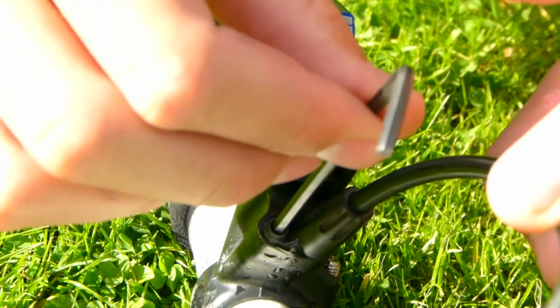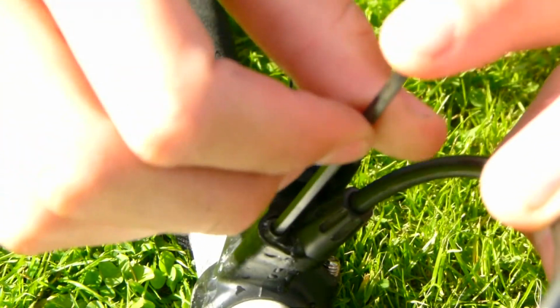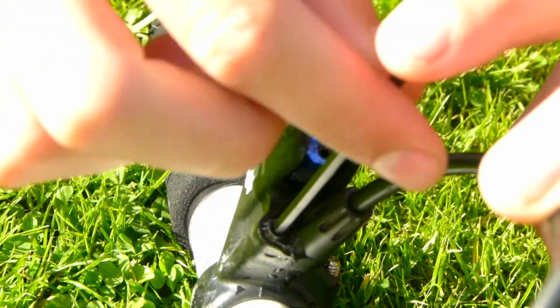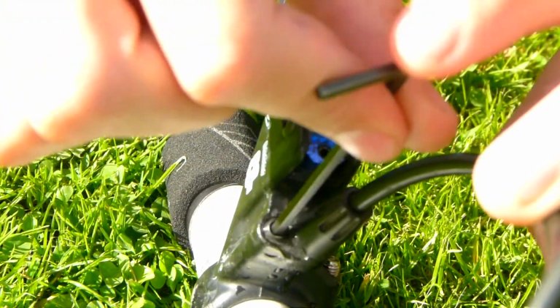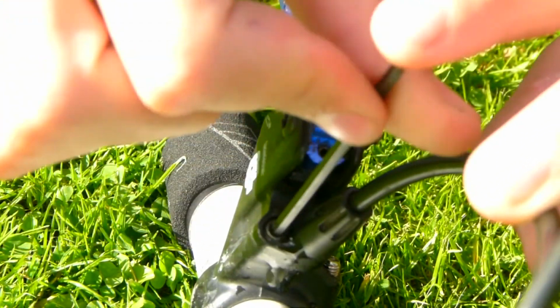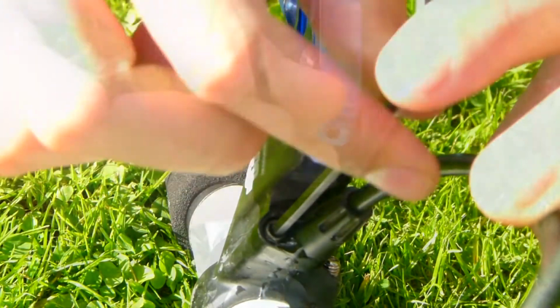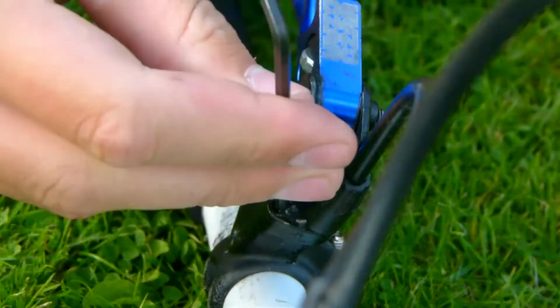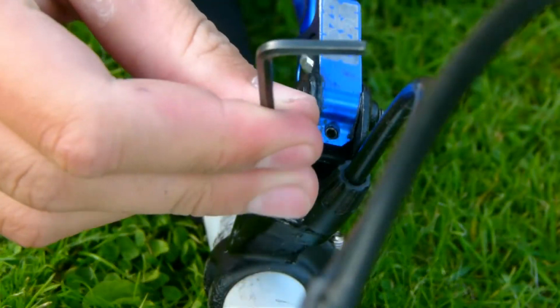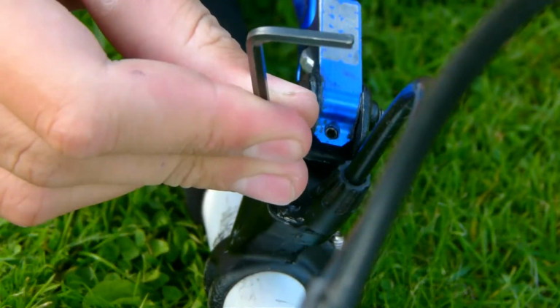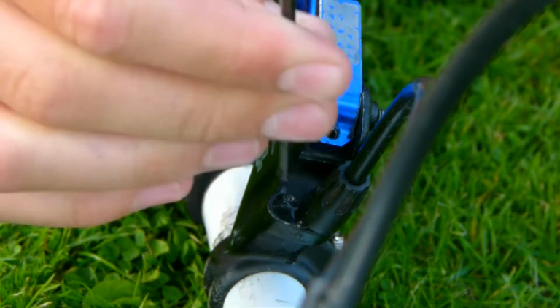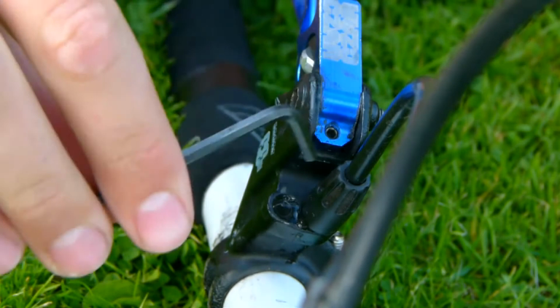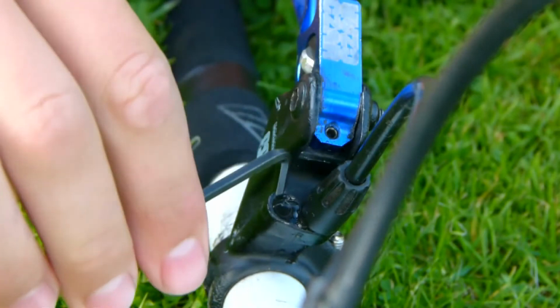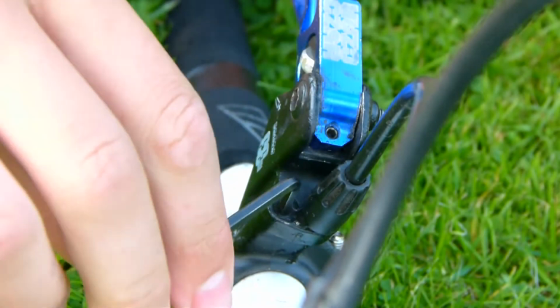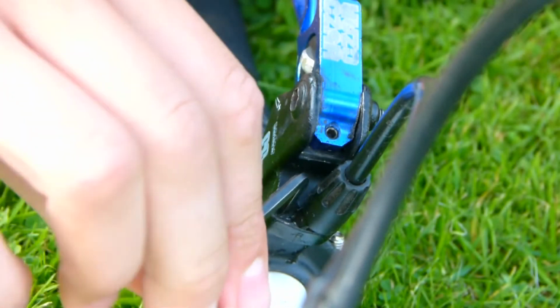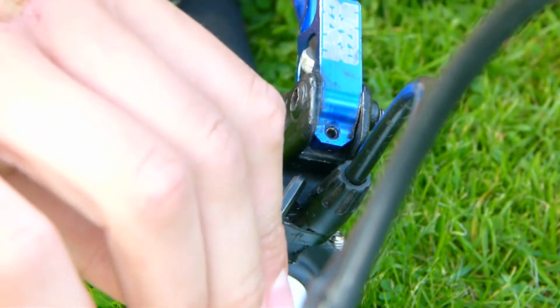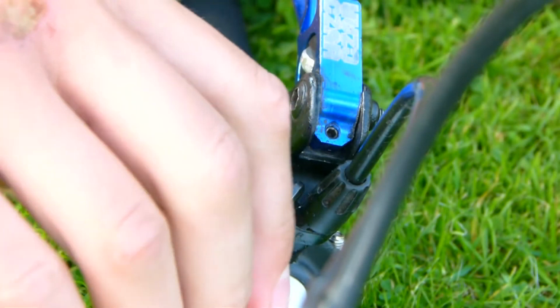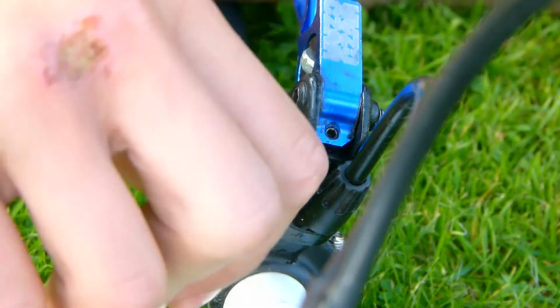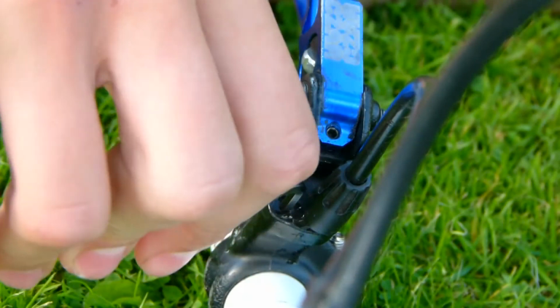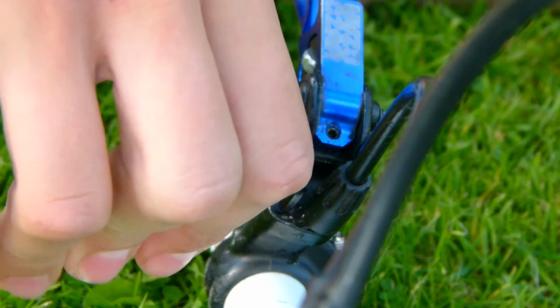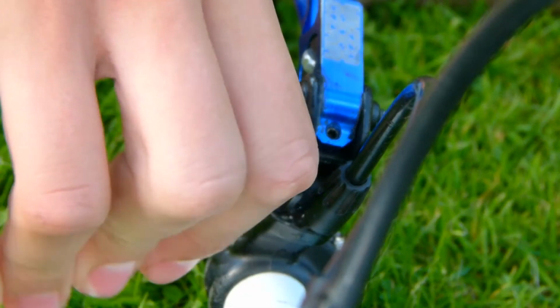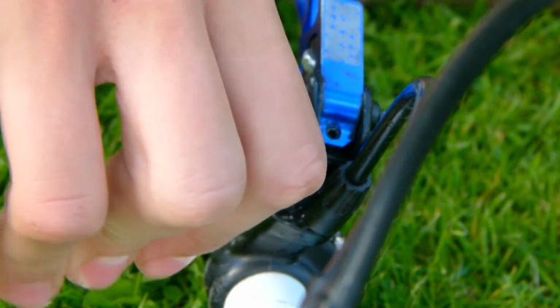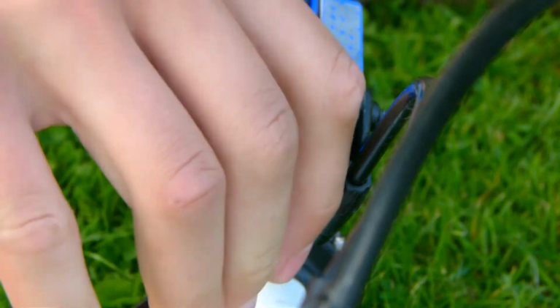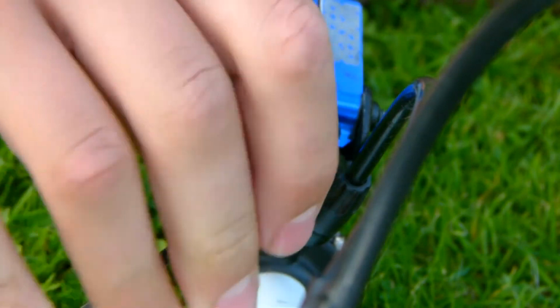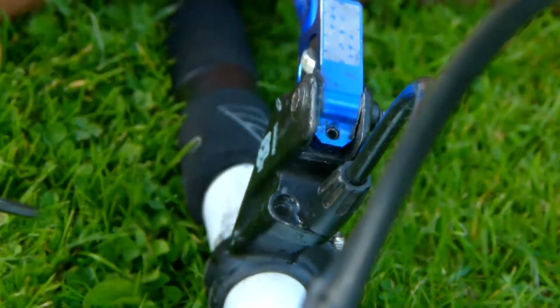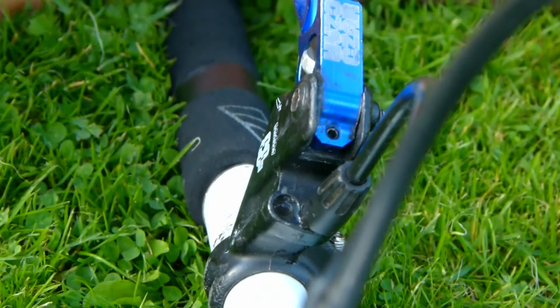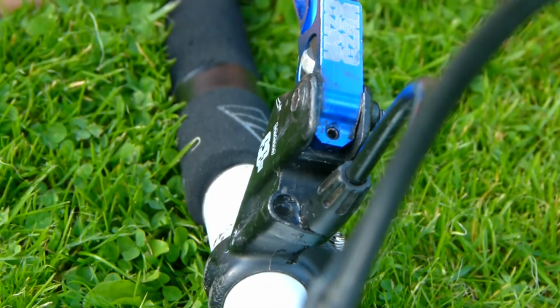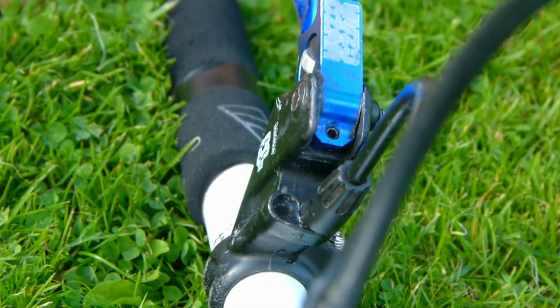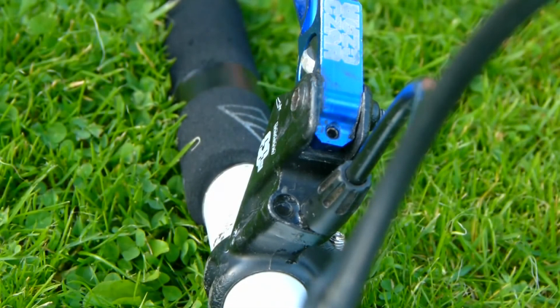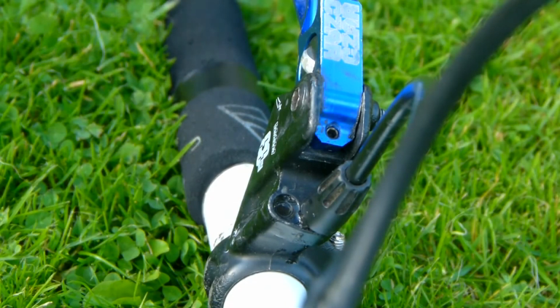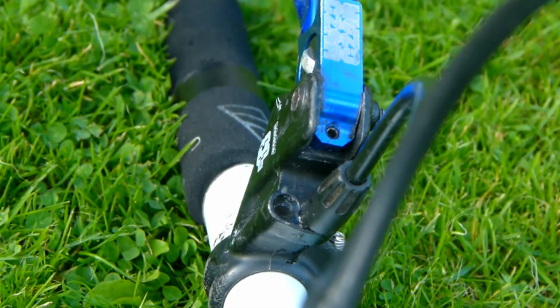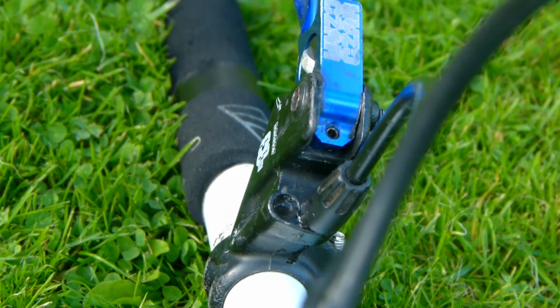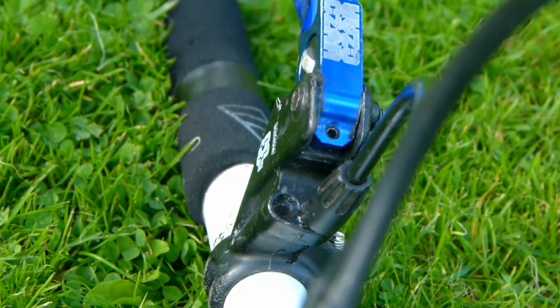Once you've done this, get your bleed screw and screw it back into the brake lever body. You want to do it nice and tight so no water can escape.